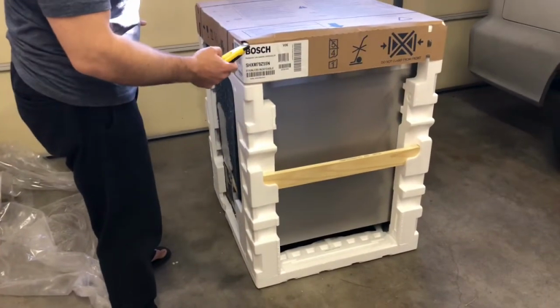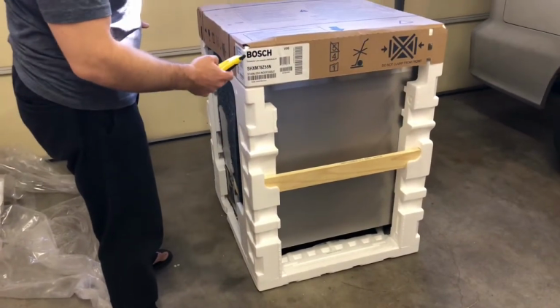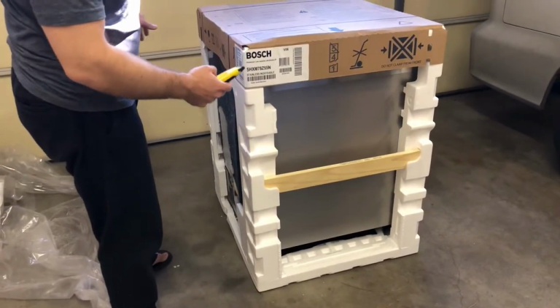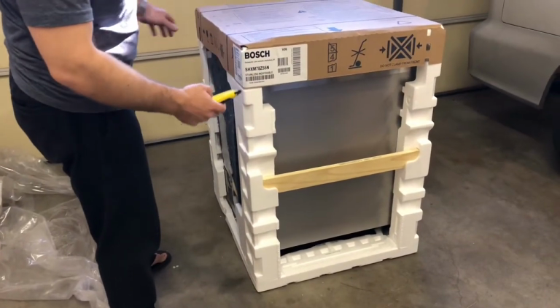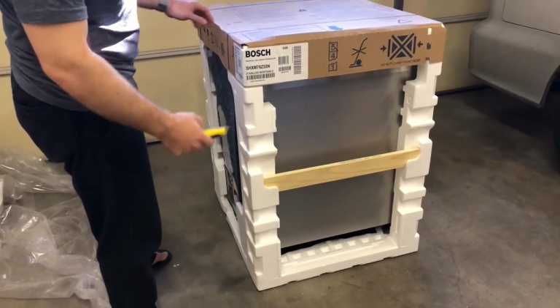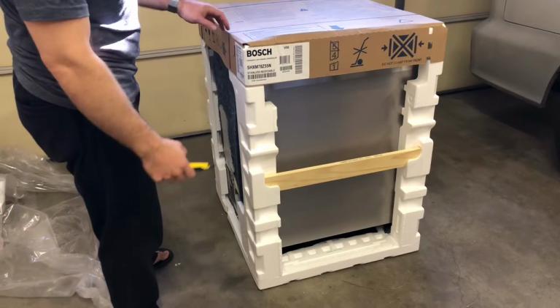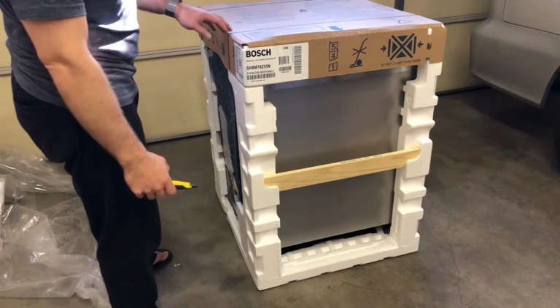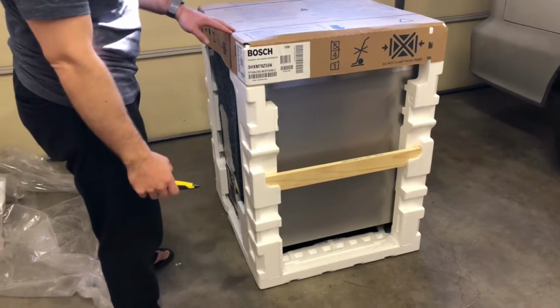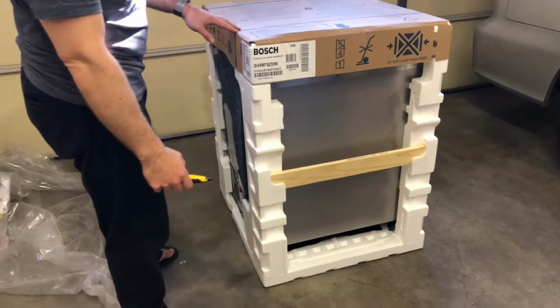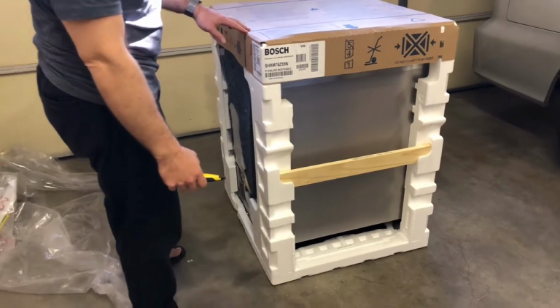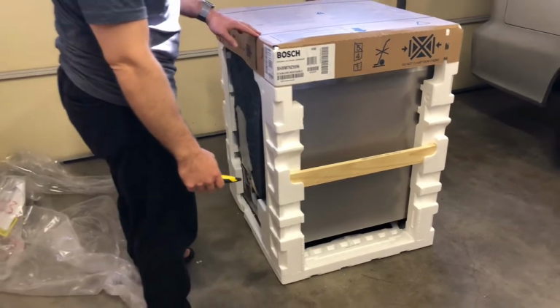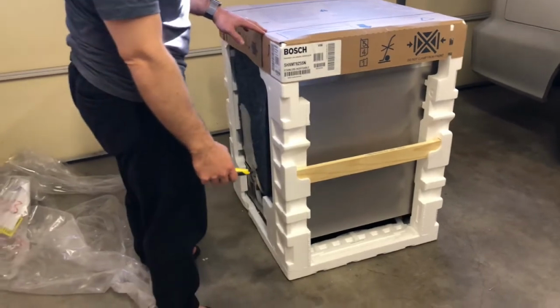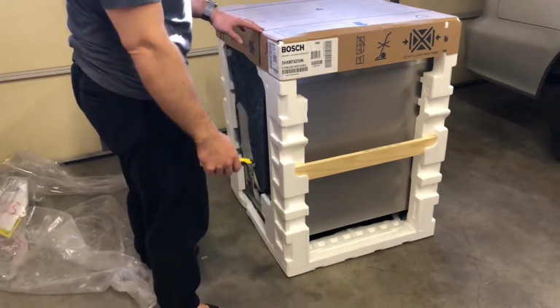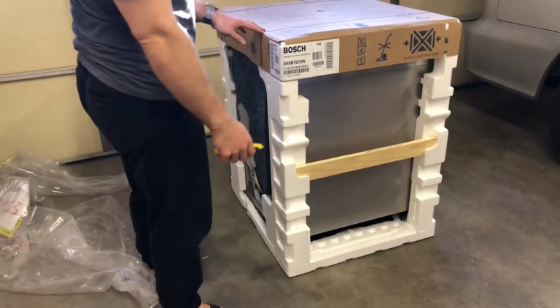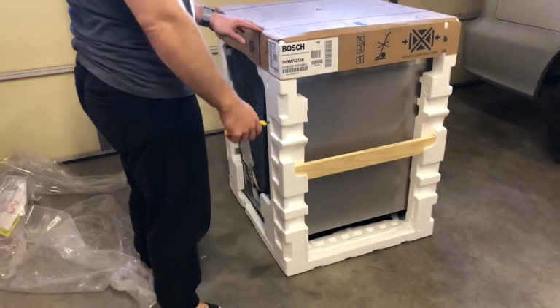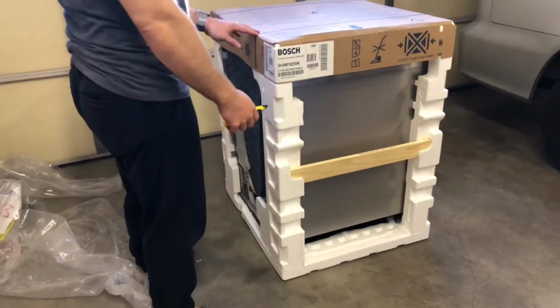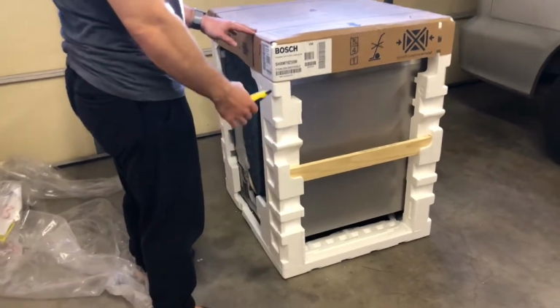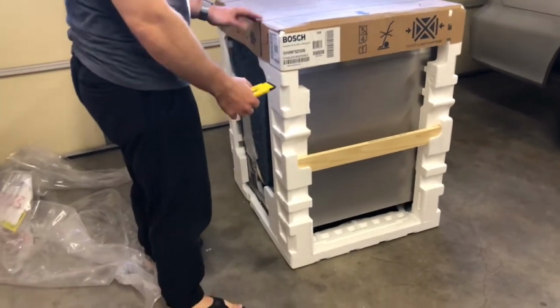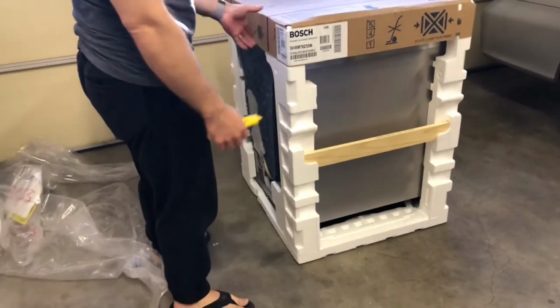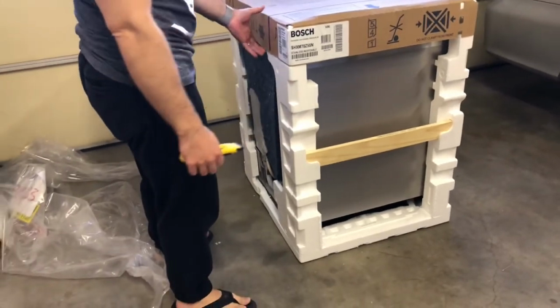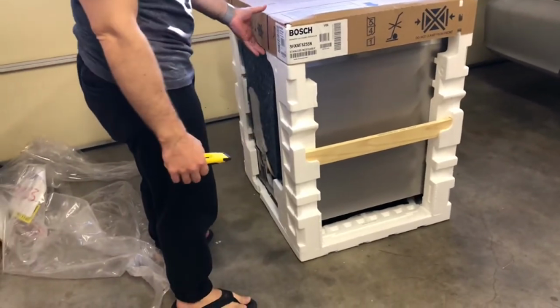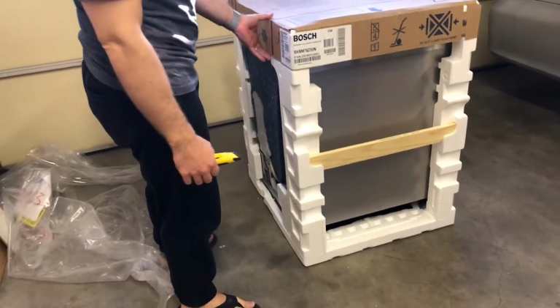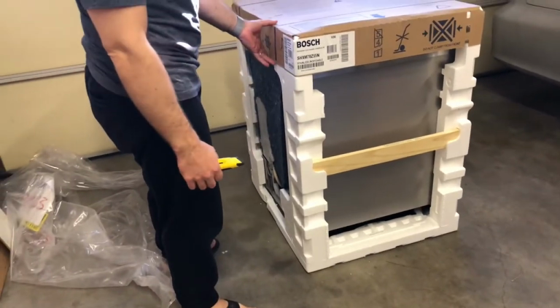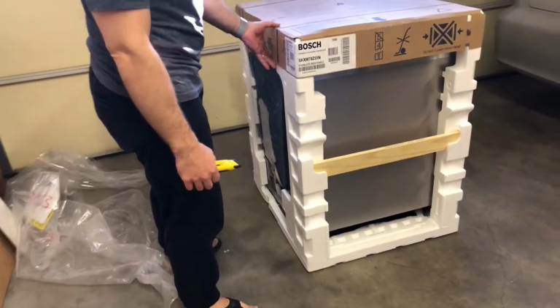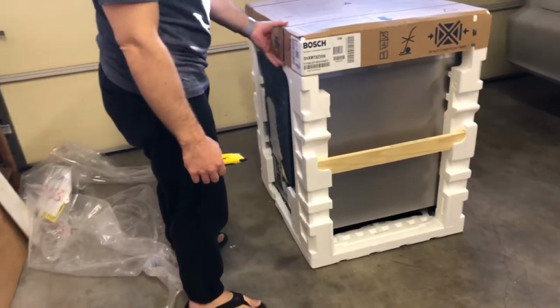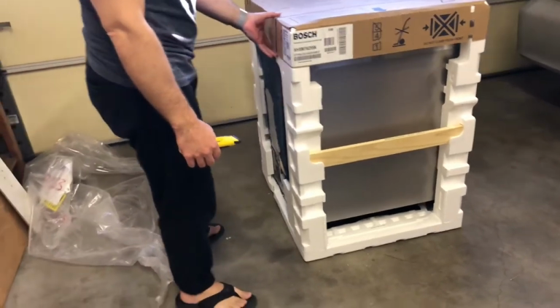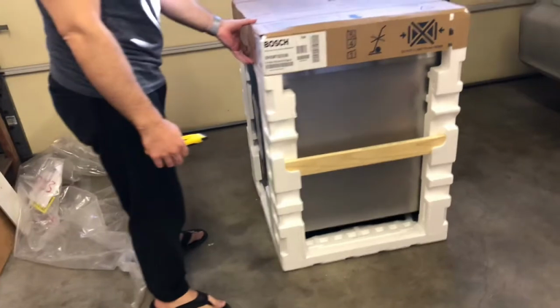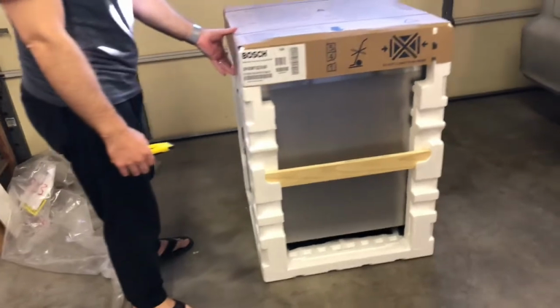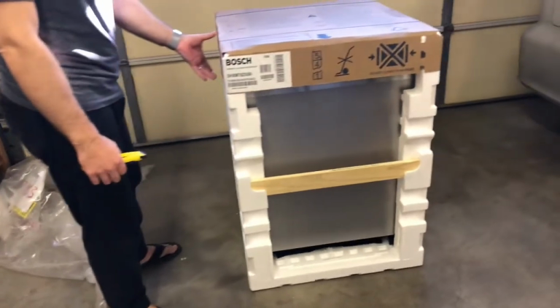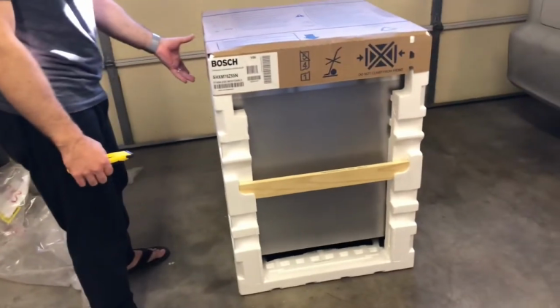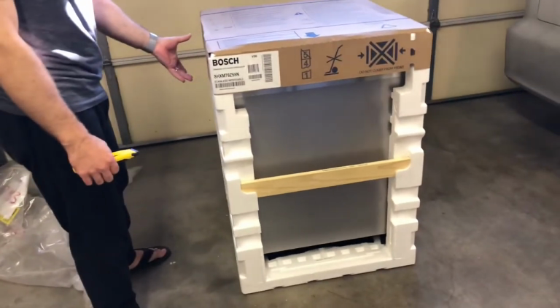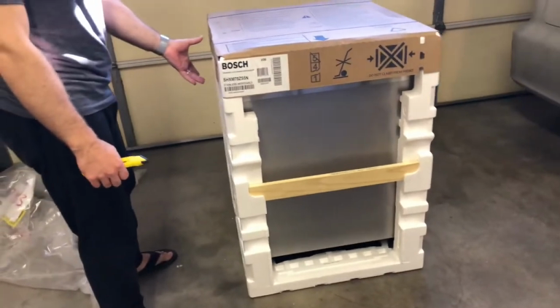This is my new Bosch 800 series dishwasher. I just wanted to do a quick video showing what we get as soon as we get it home.